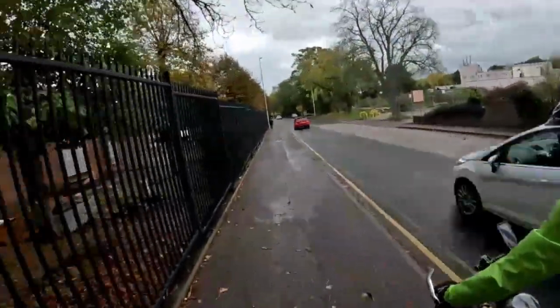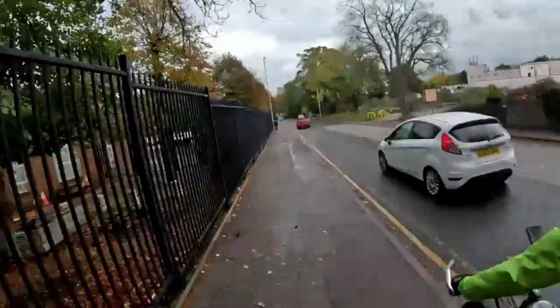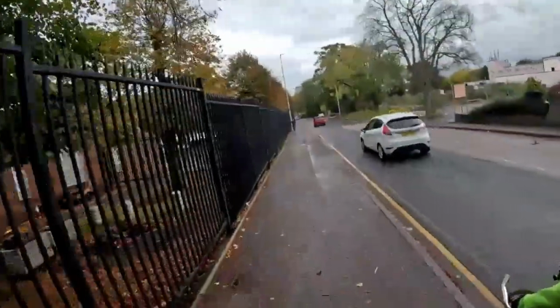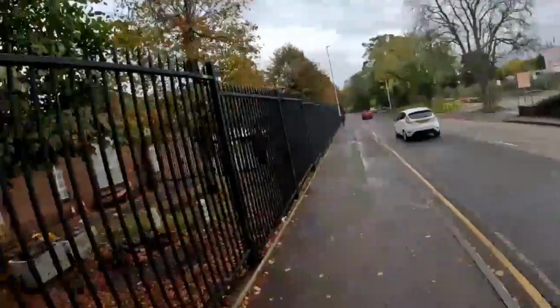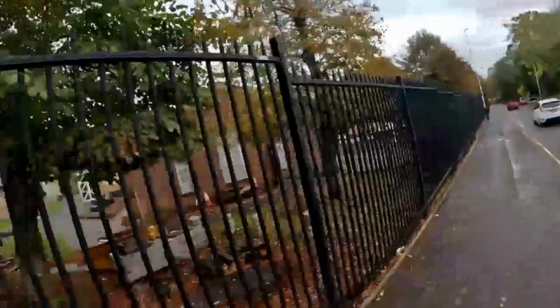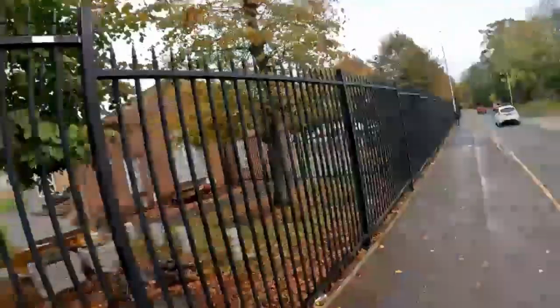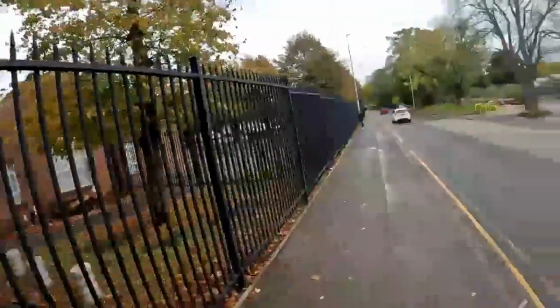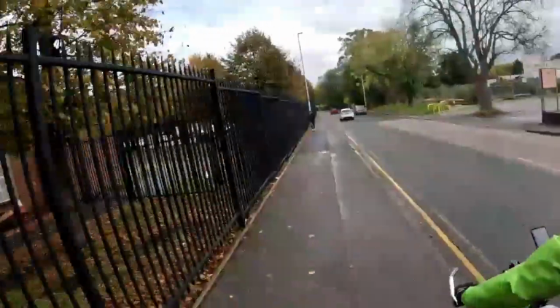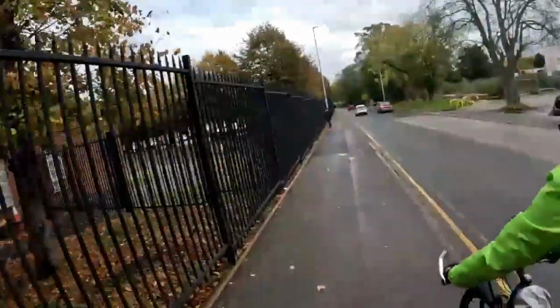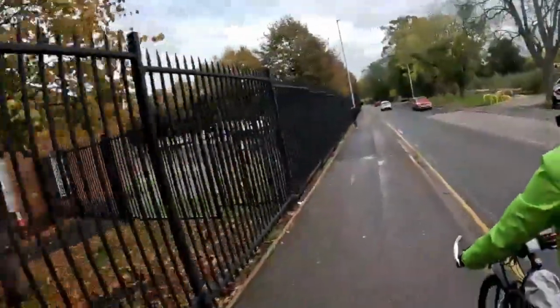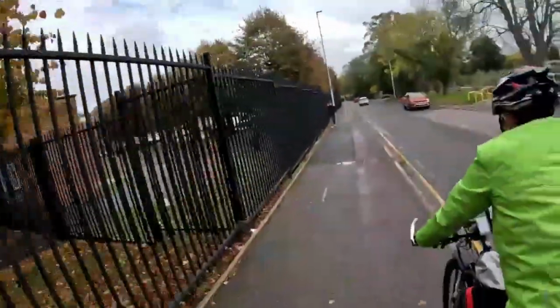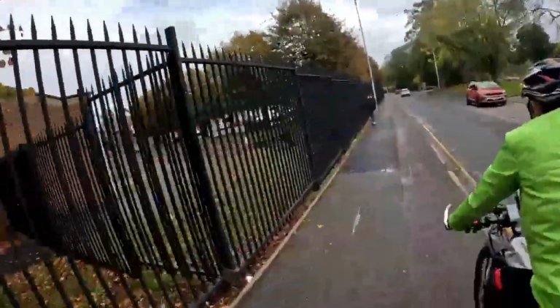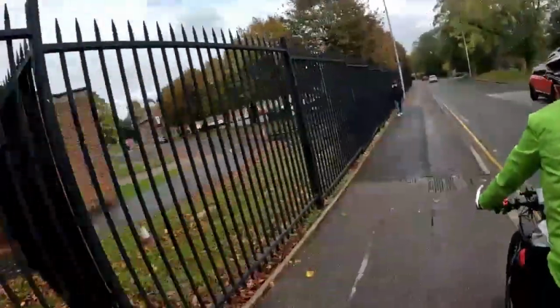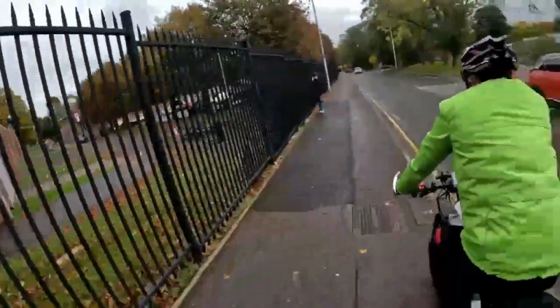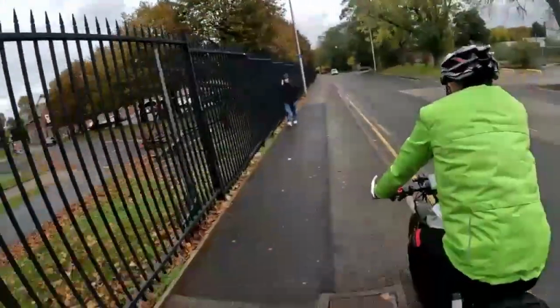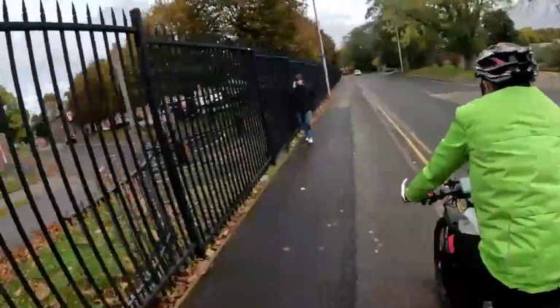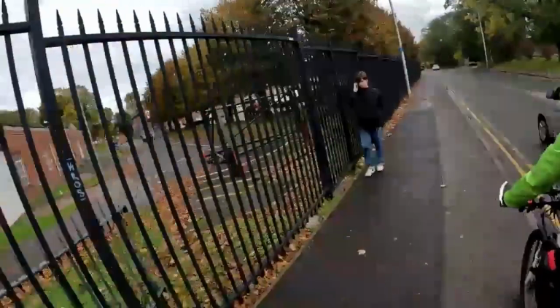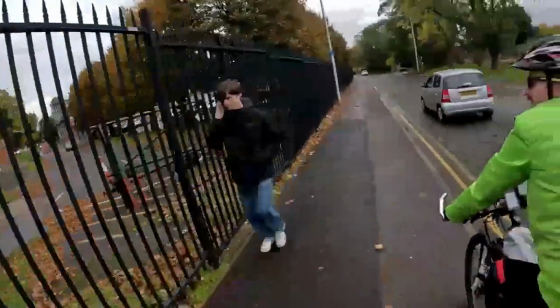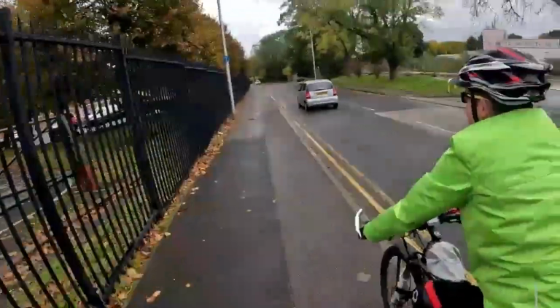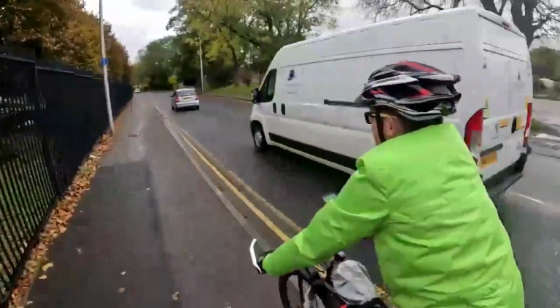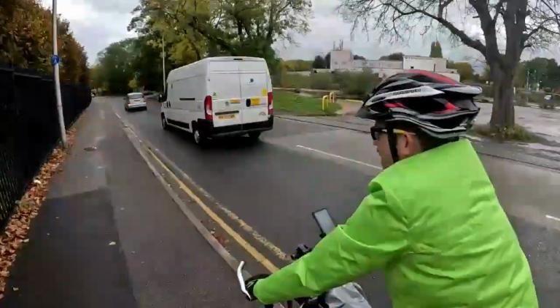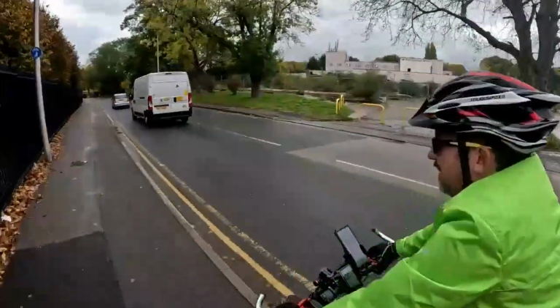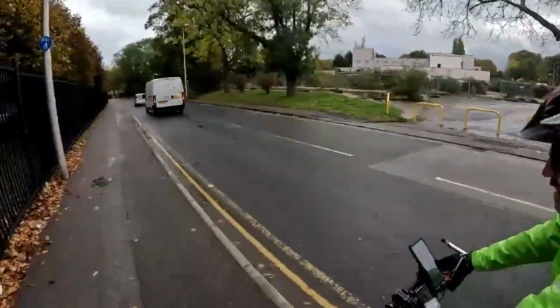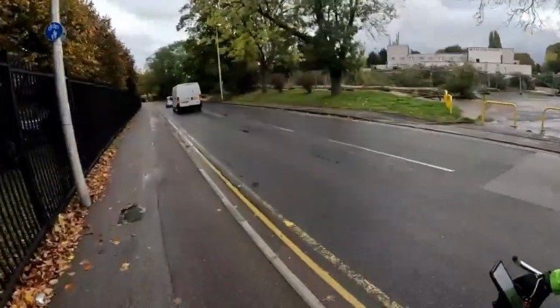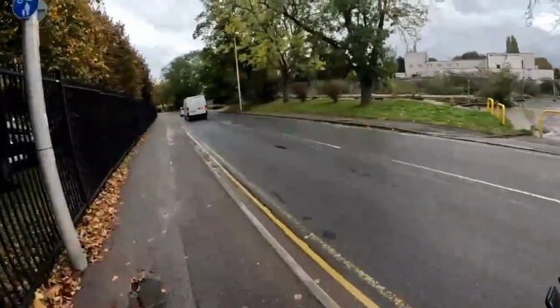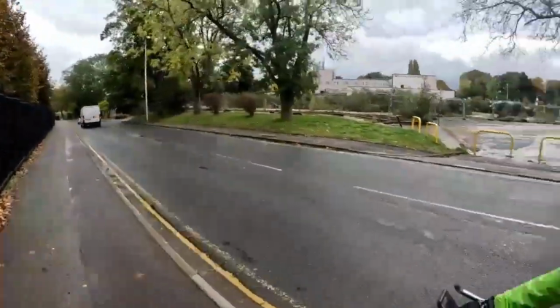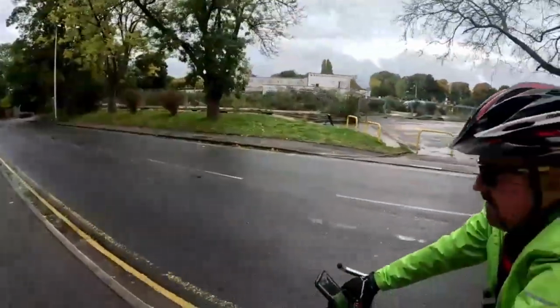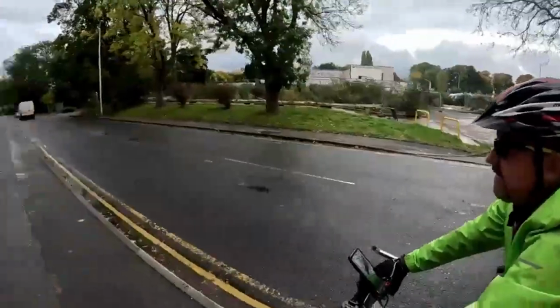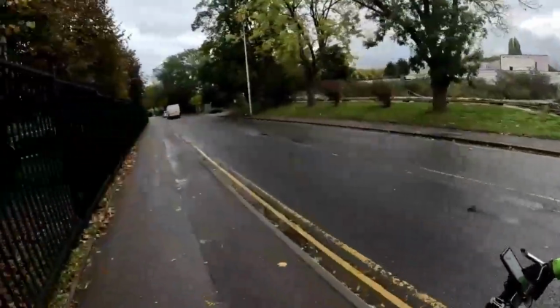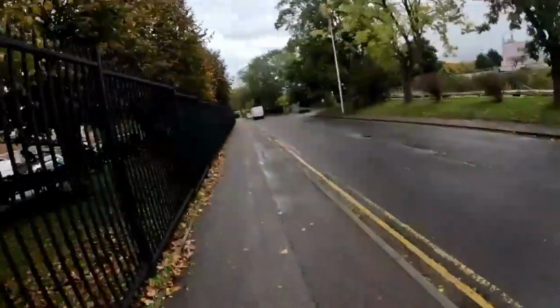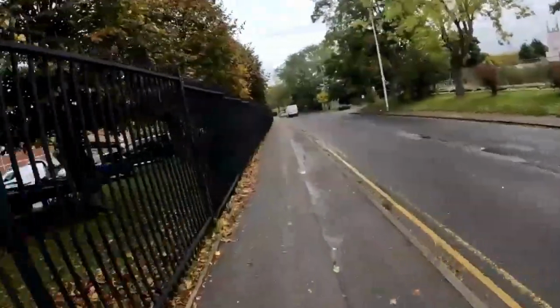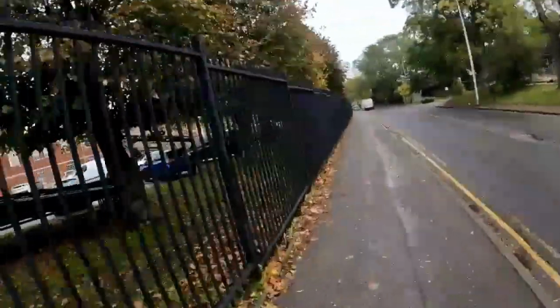So many years ago — I don't know what that tank is — but I worked at Bovington Museum, which is a tank regiment museum, or a tank museum.